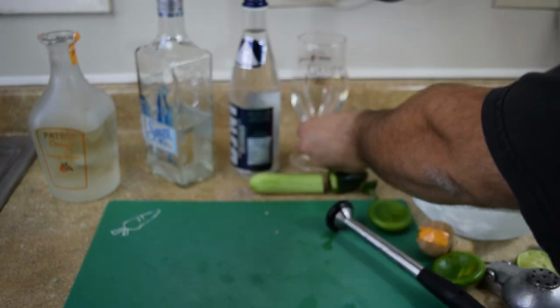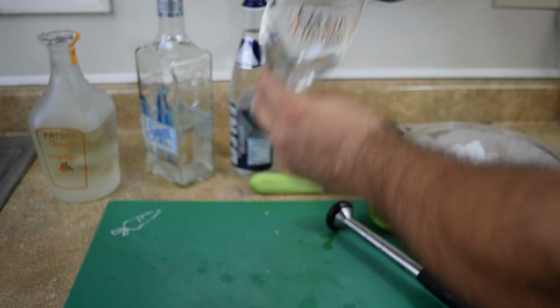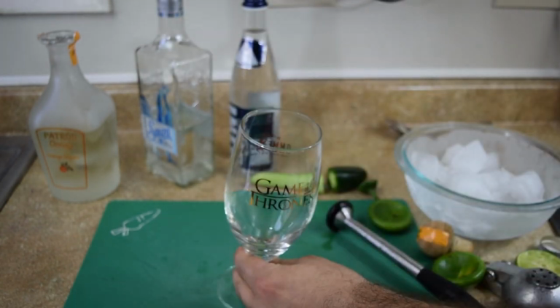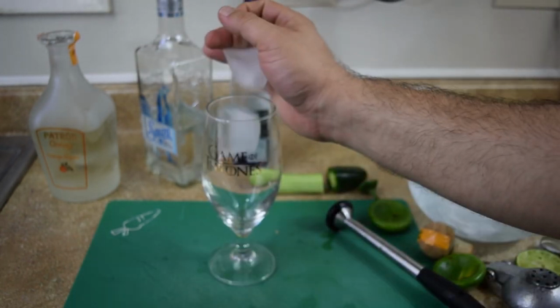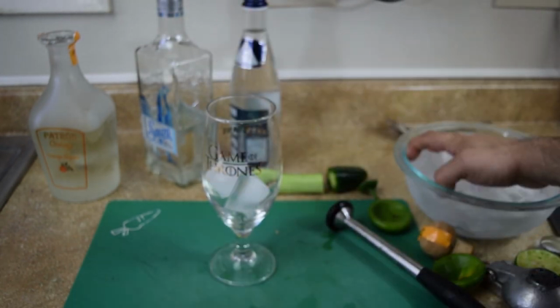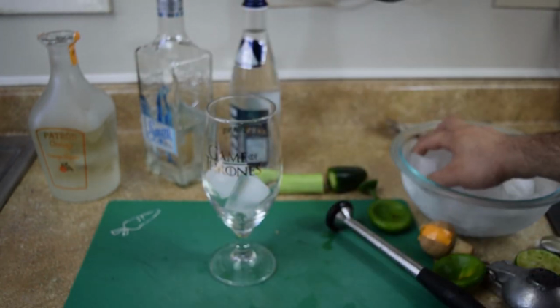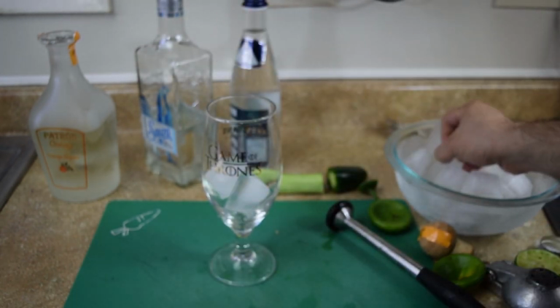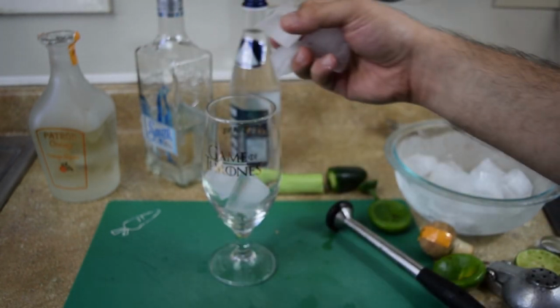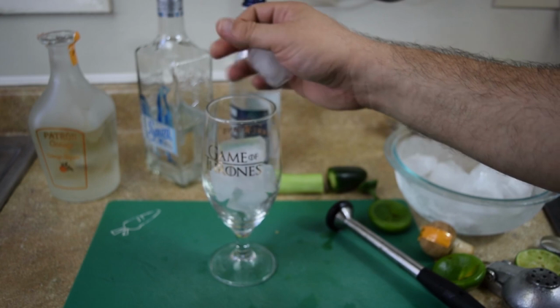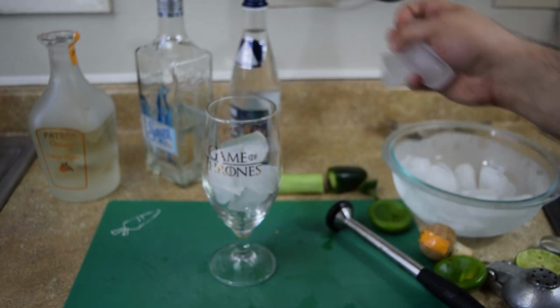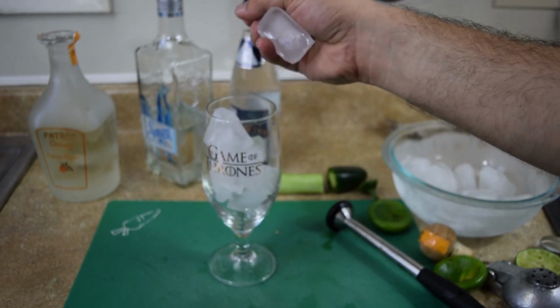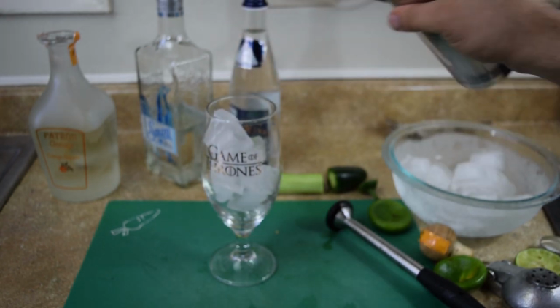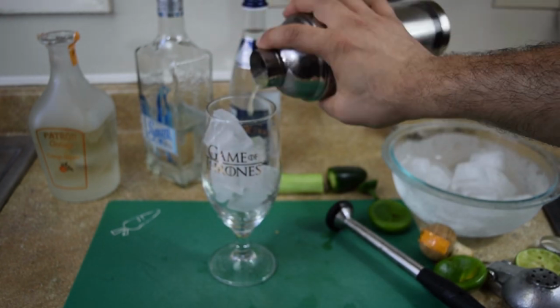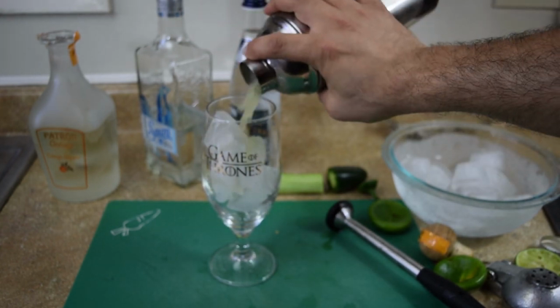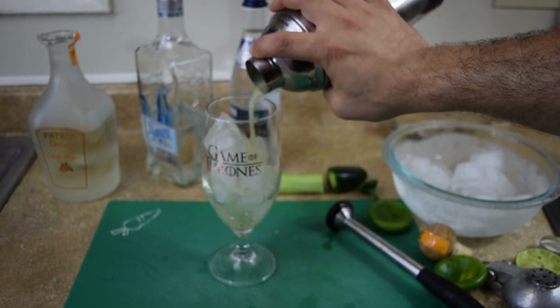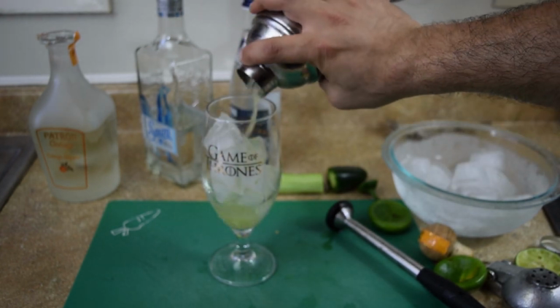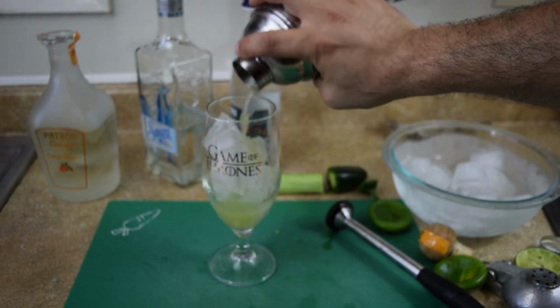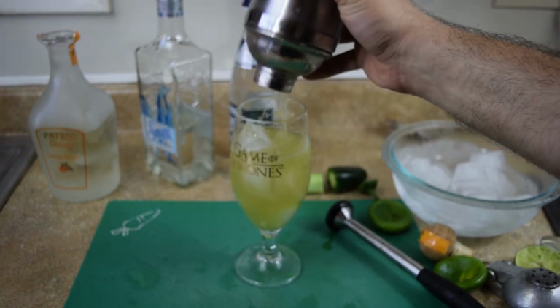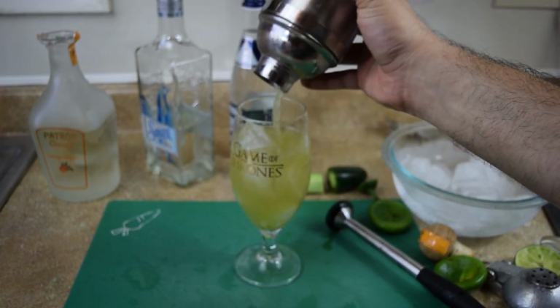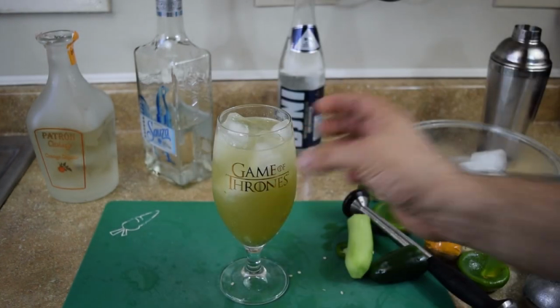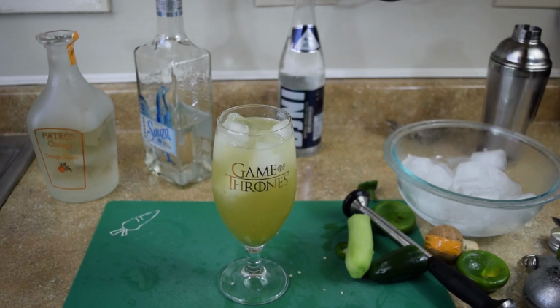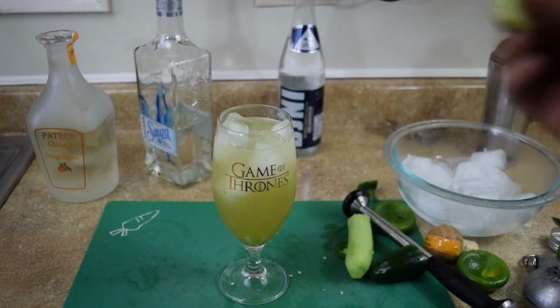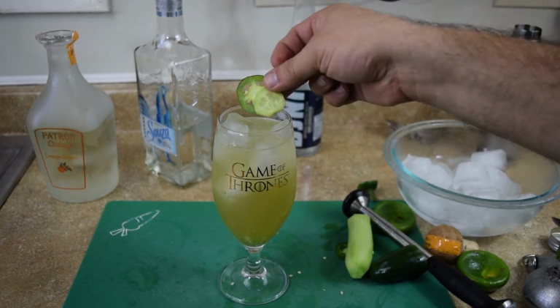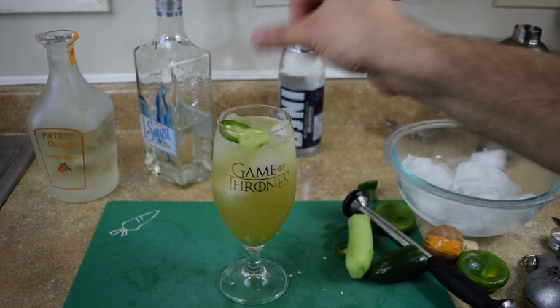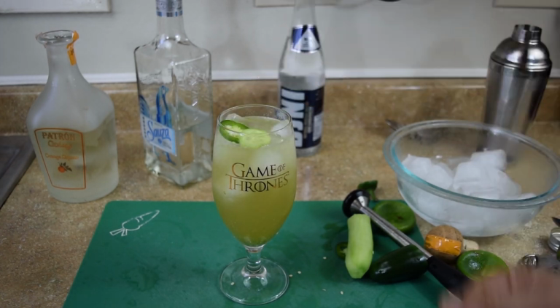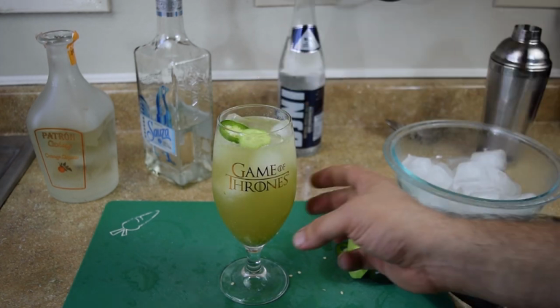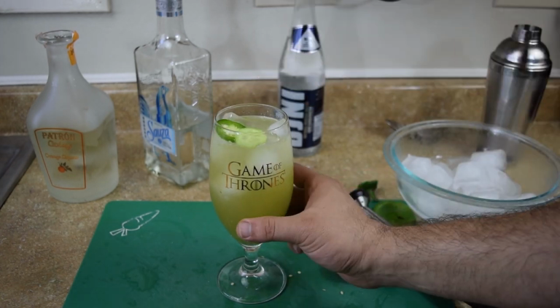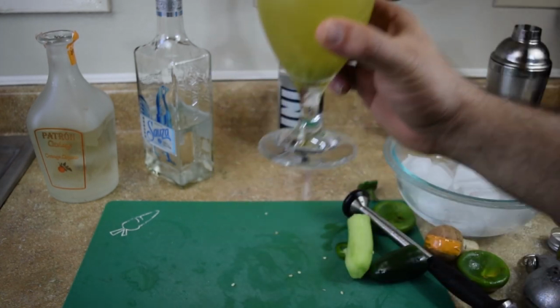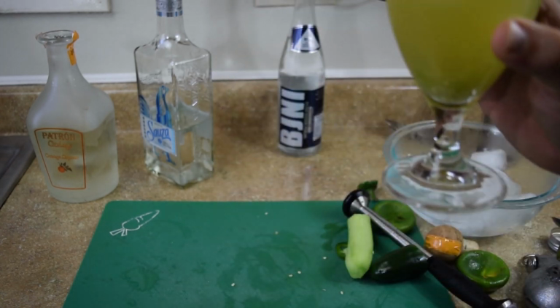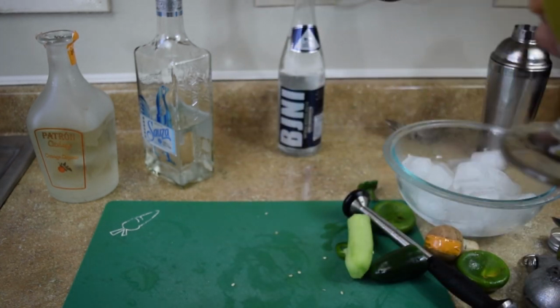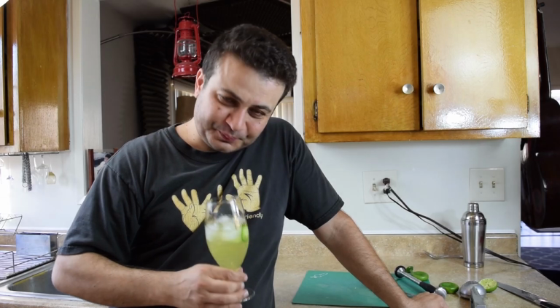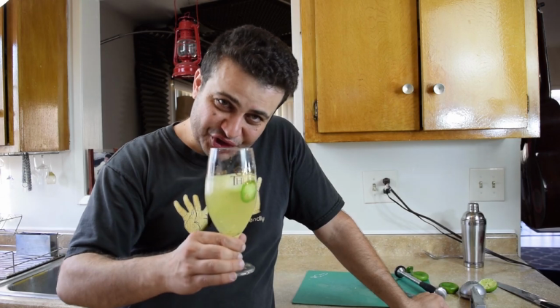Serve in your favorite glass with plenty of ice. Garnish. Enjoy. Cheers.